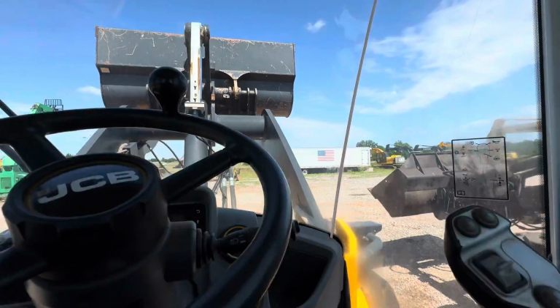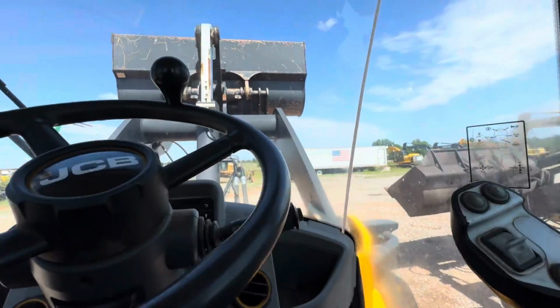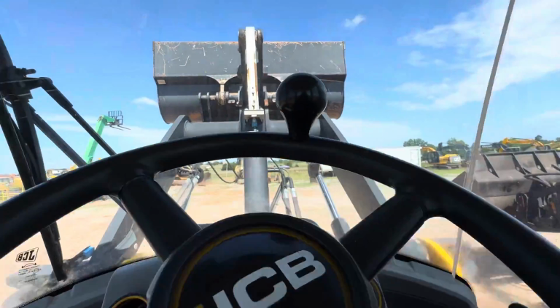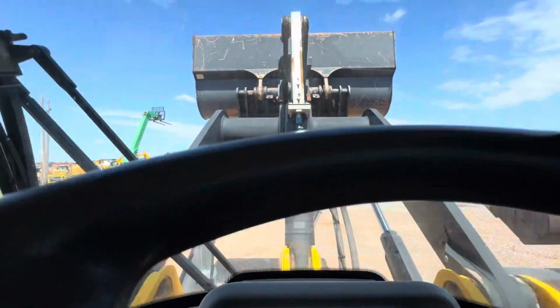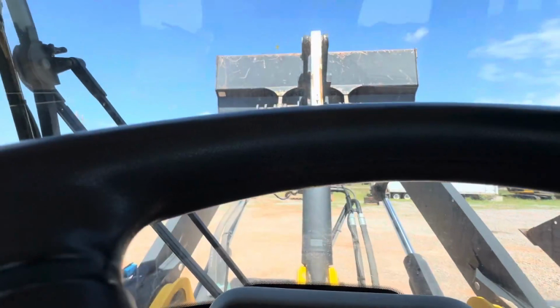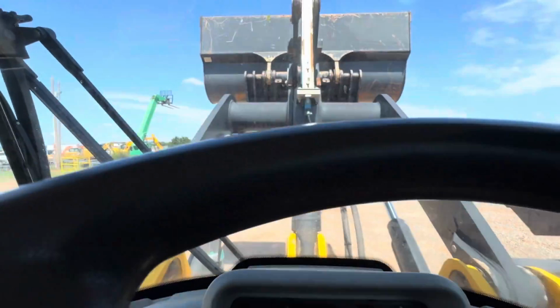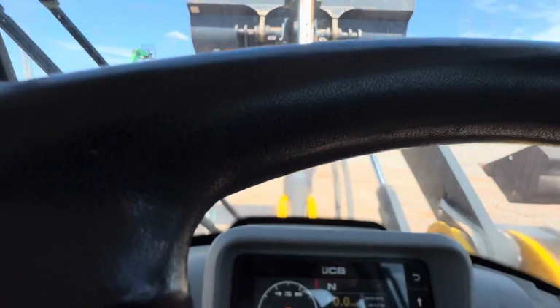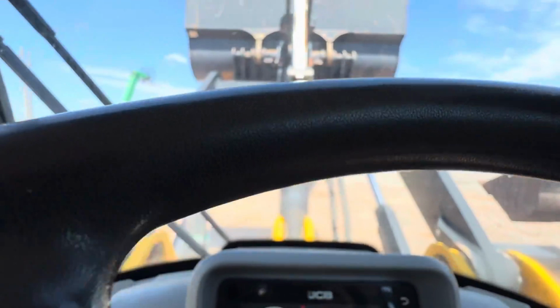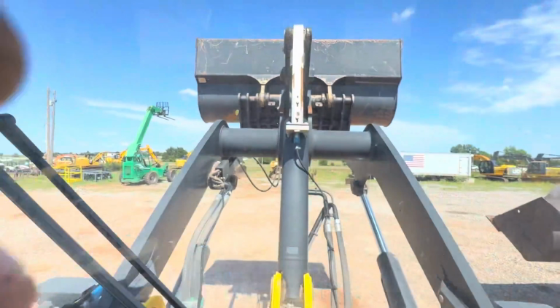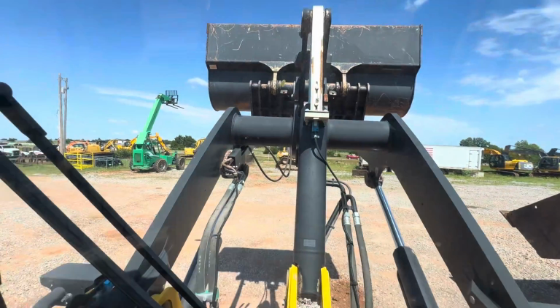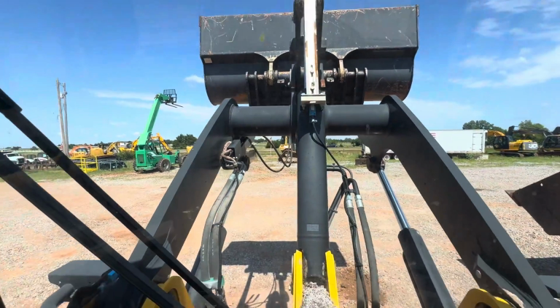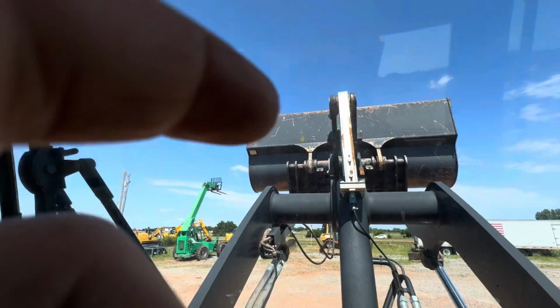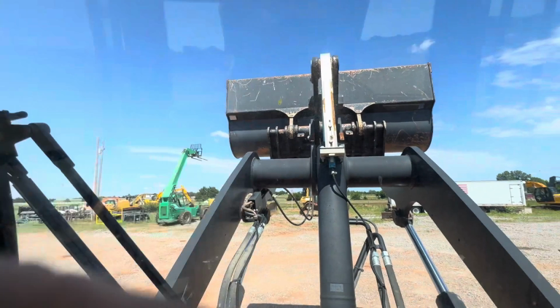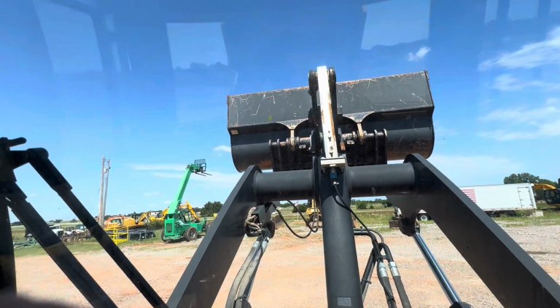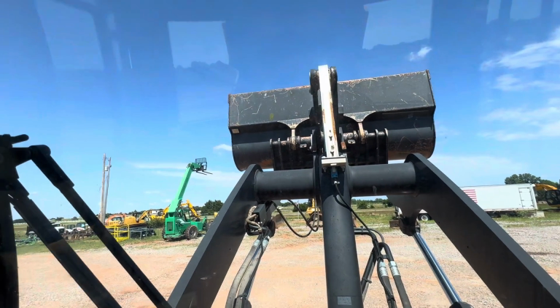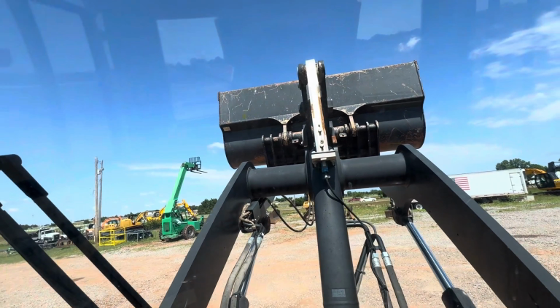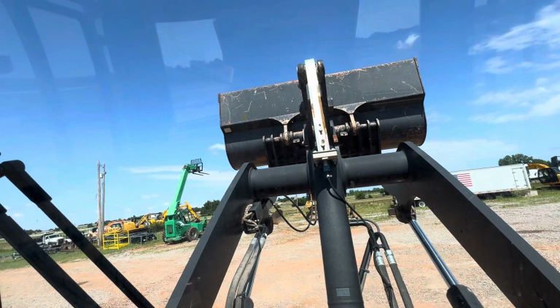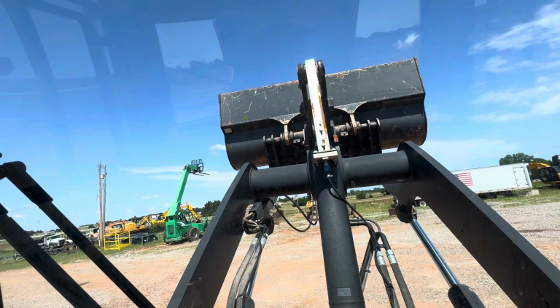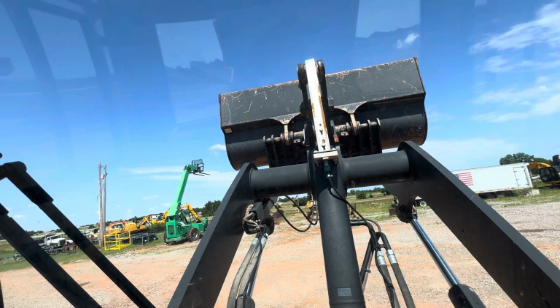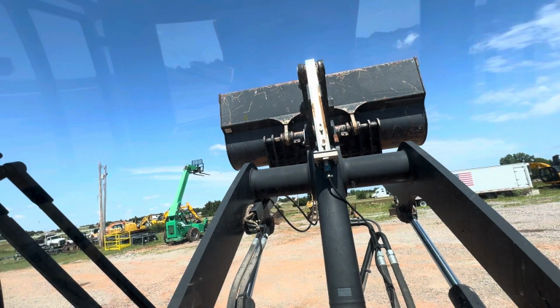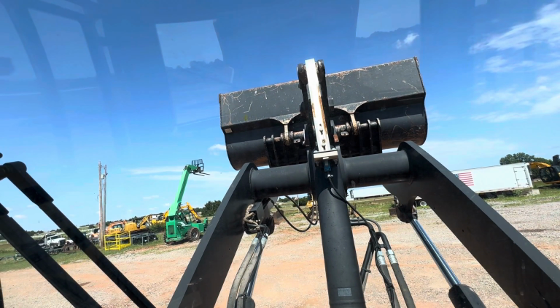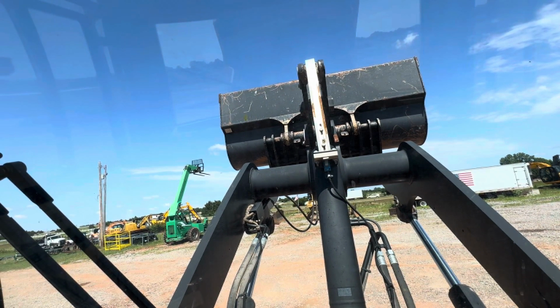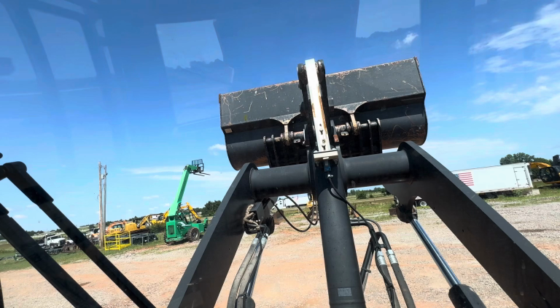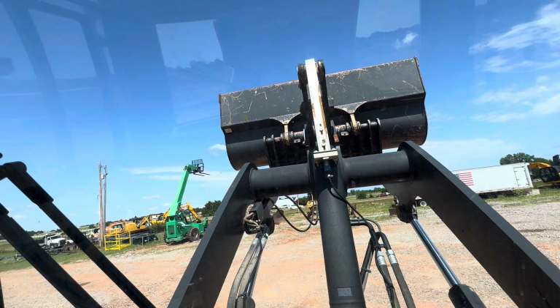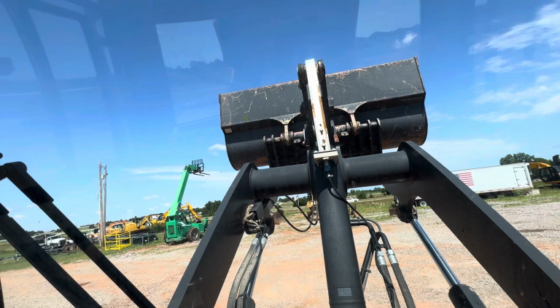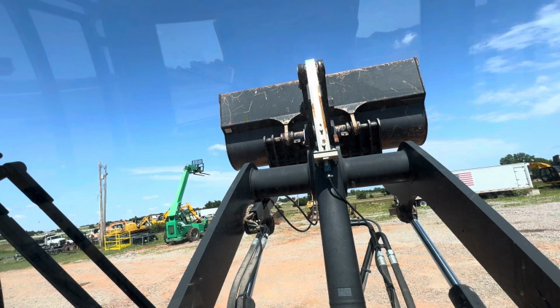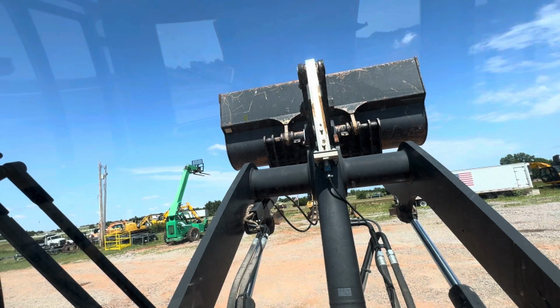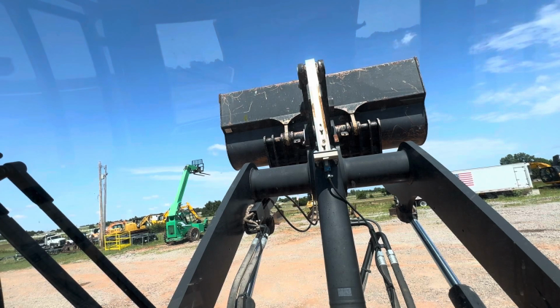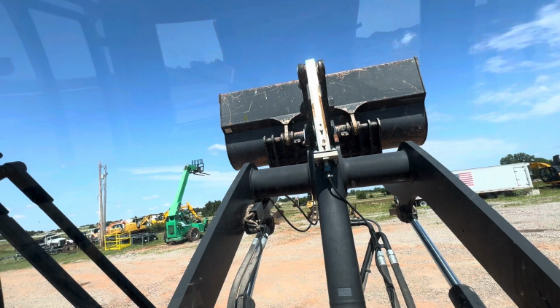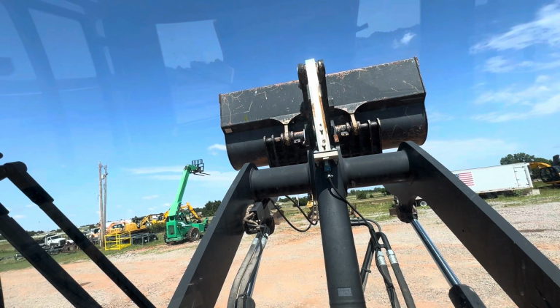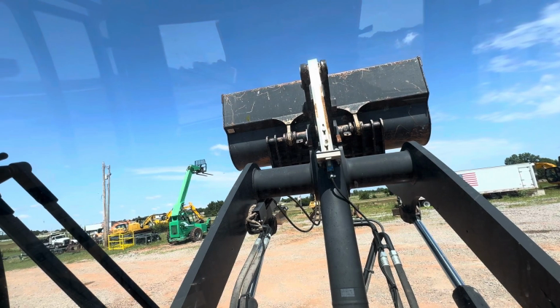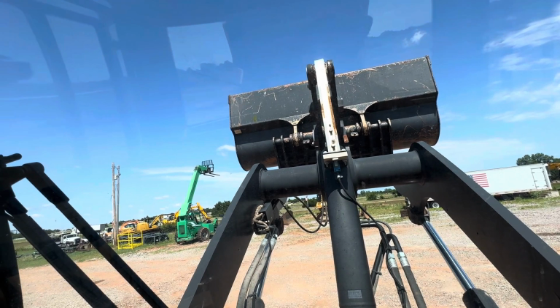I'm probably going to have to set this camera down somewhere so you can see what we're doing. Alright, I'm hitting the button and I'm going to drop the toggle — you're going to see that cylinder move. Hitting the button and holding it down until the light turns red.